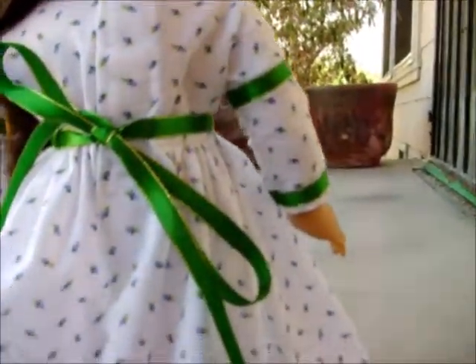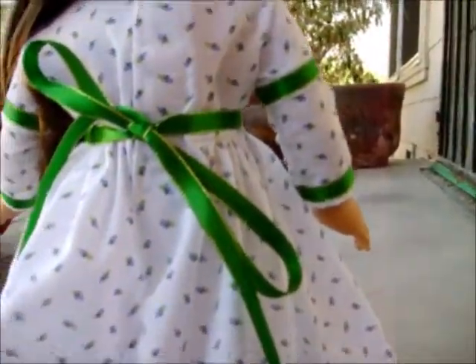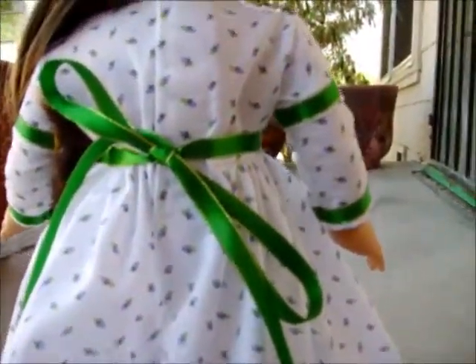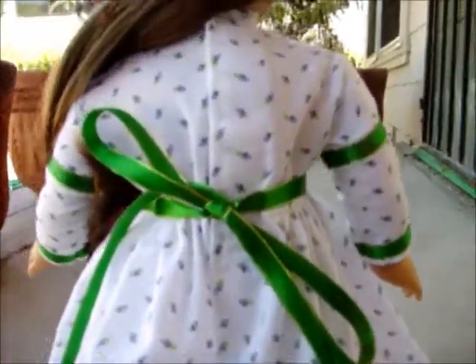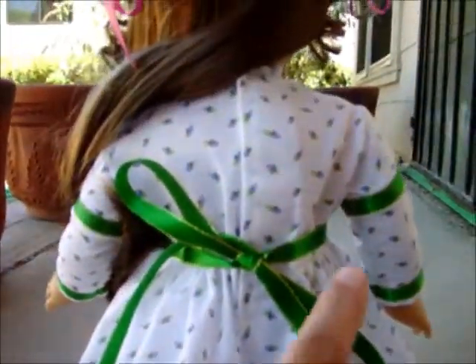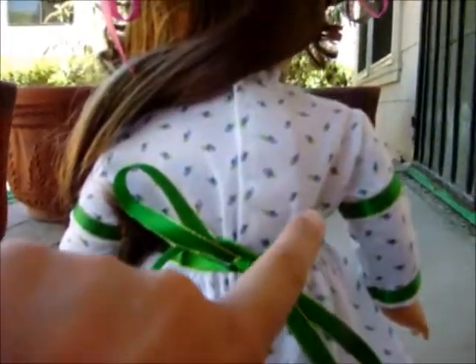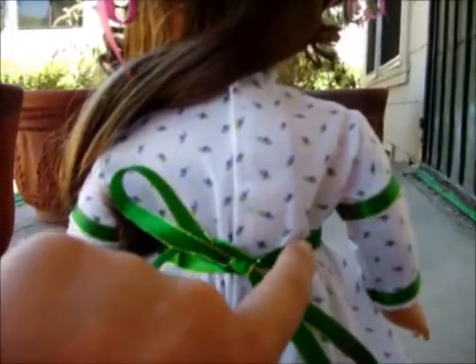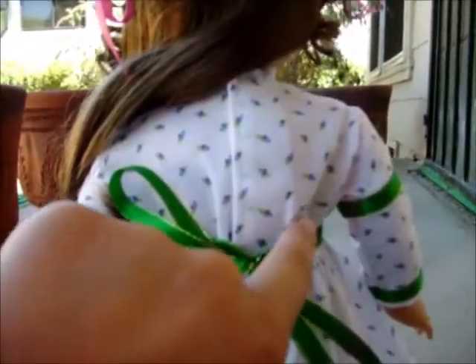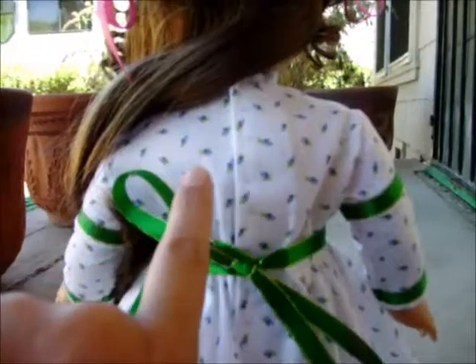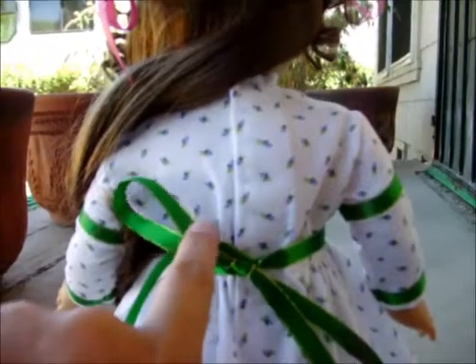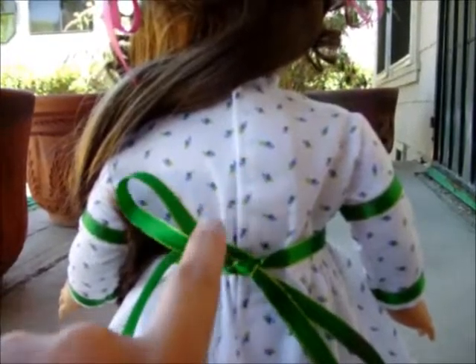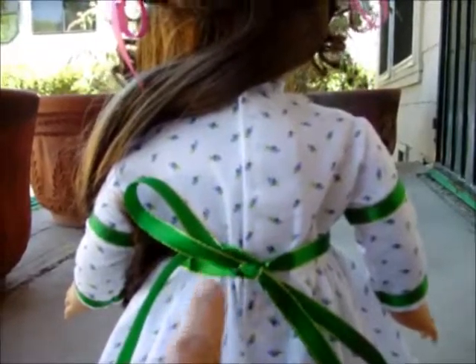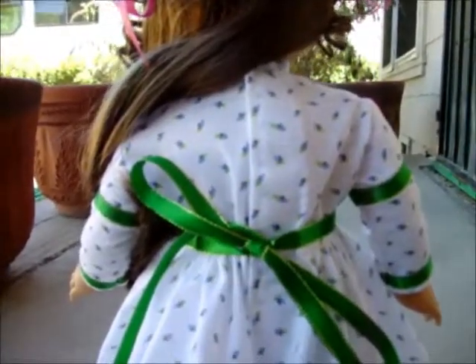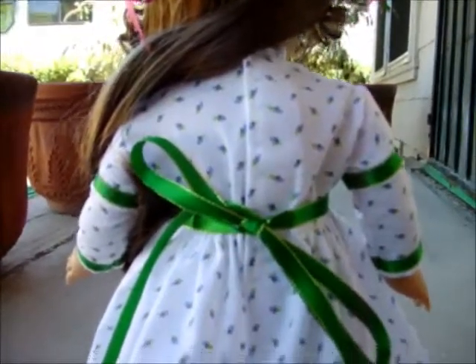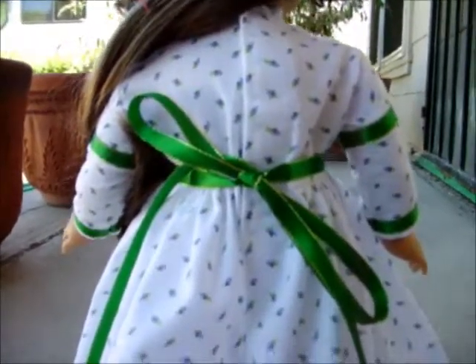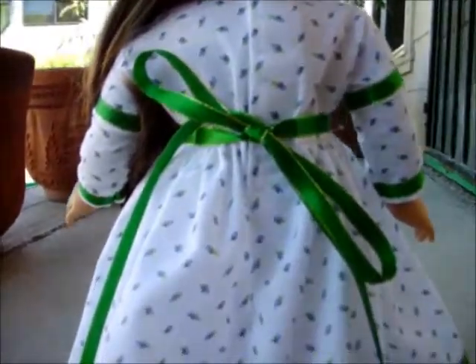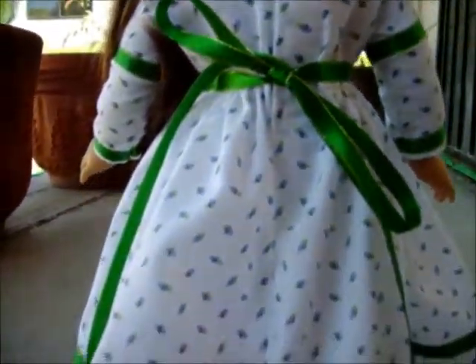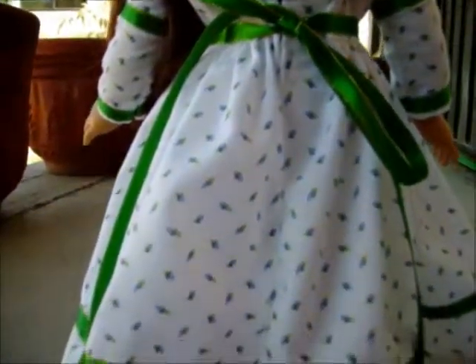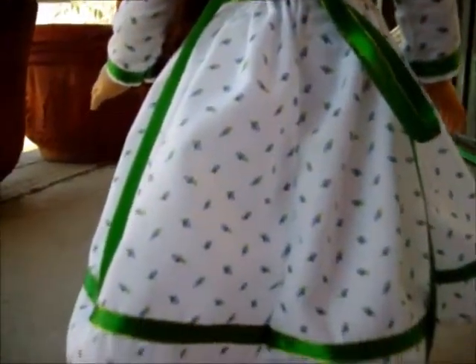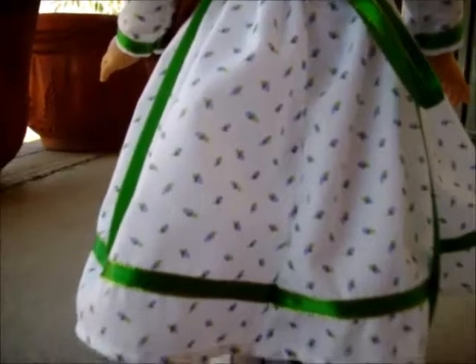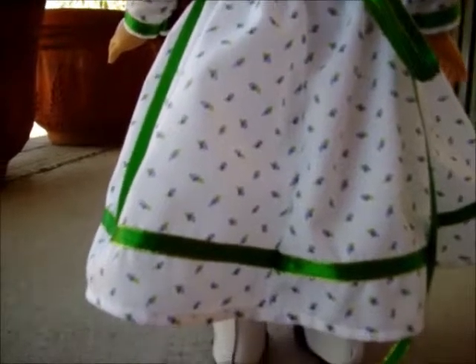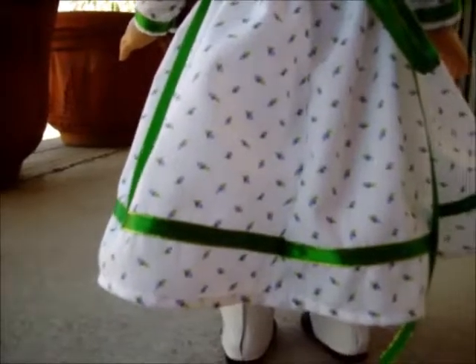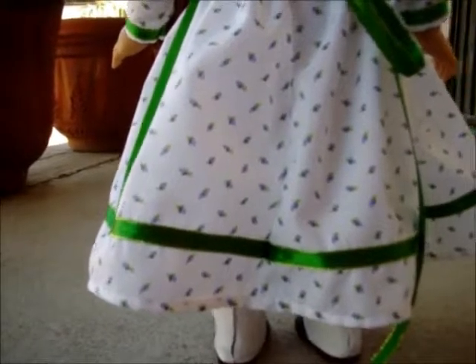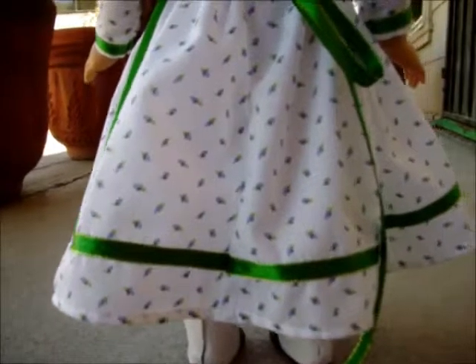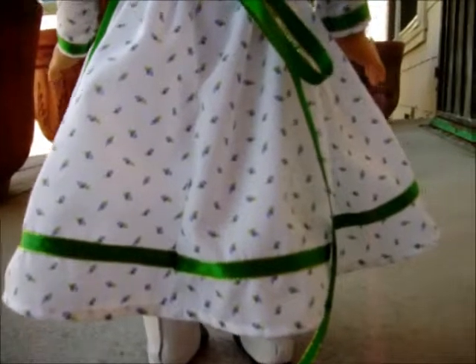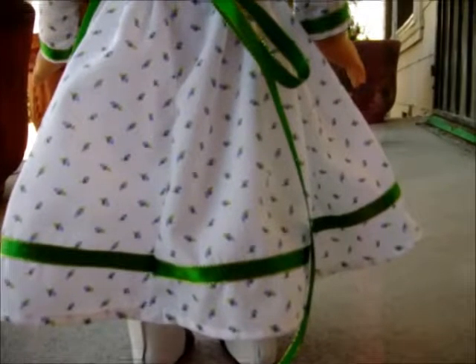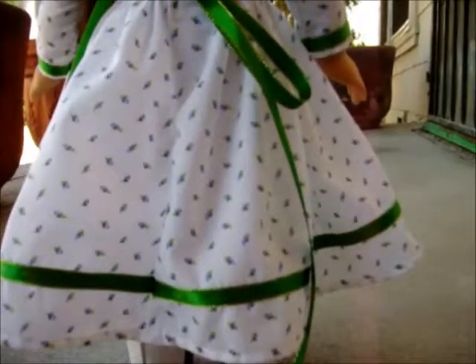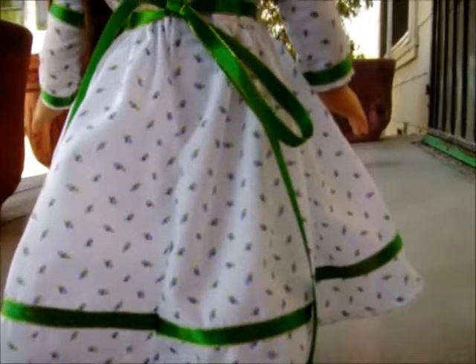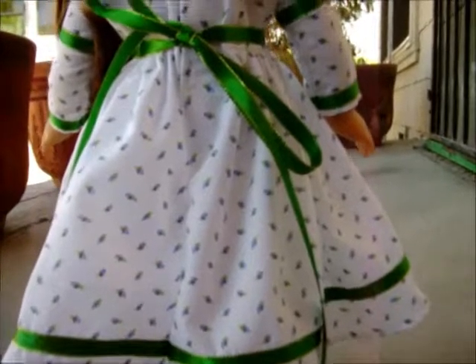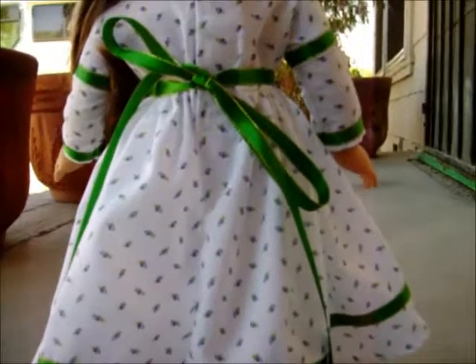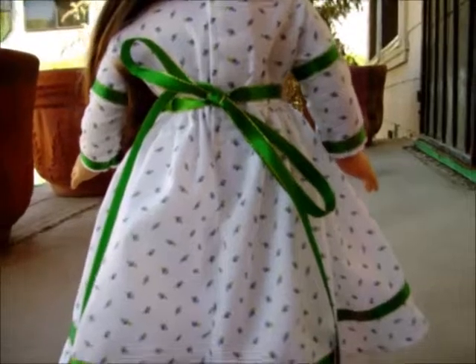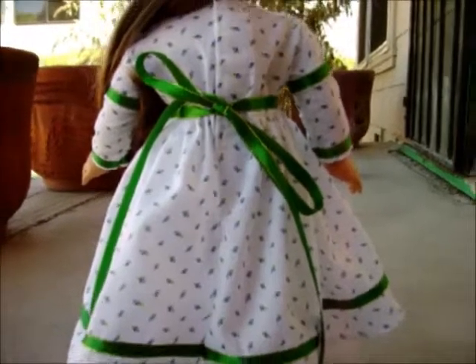There are a few little gathers here in the back because it's a little bit large for this doll, which is a Mattel doll, so it should fit the Pleasant Company dolls pretty well. There's also a lot of nice fullness, so you've got plenty of room if you want to add a petticoat or anything like that underneath.